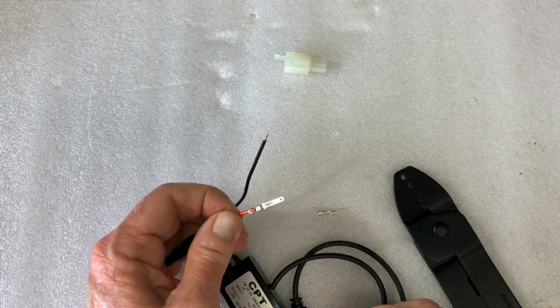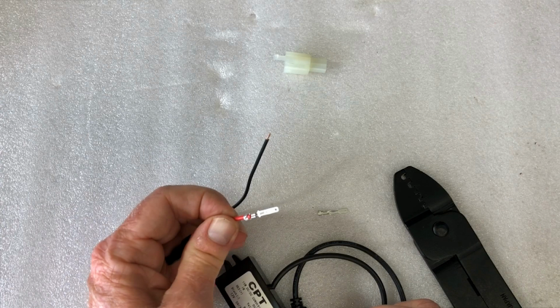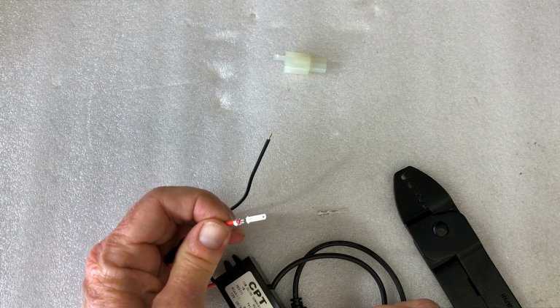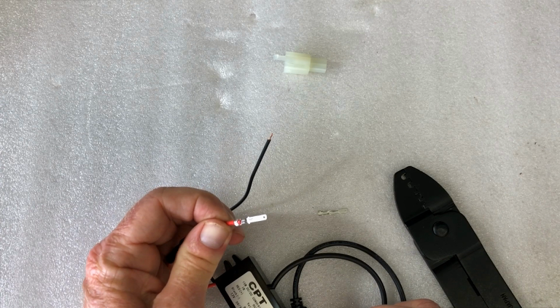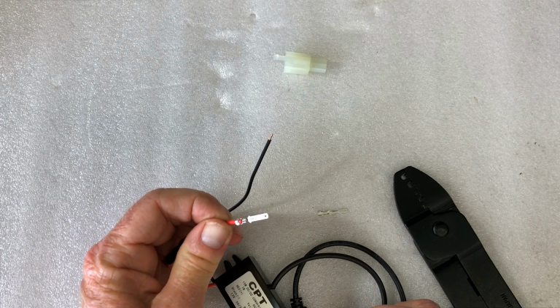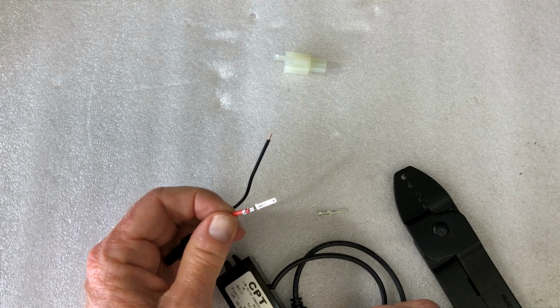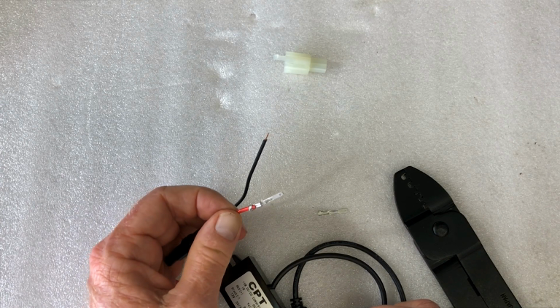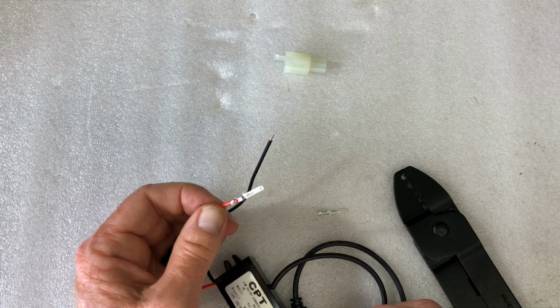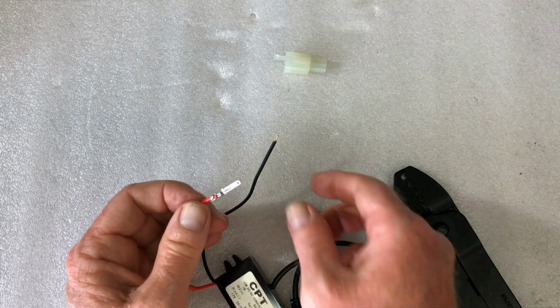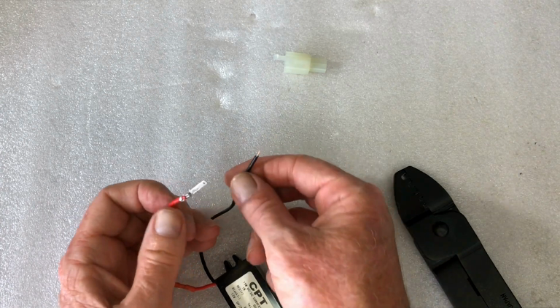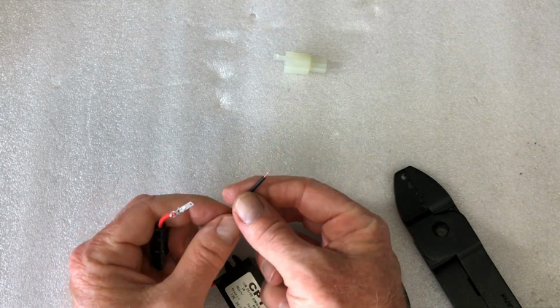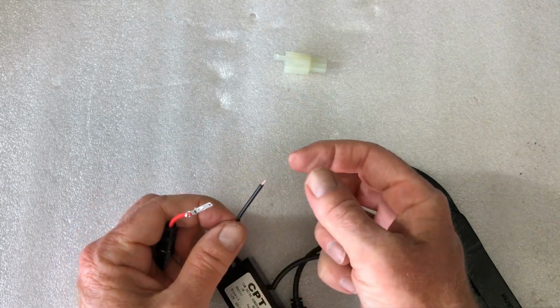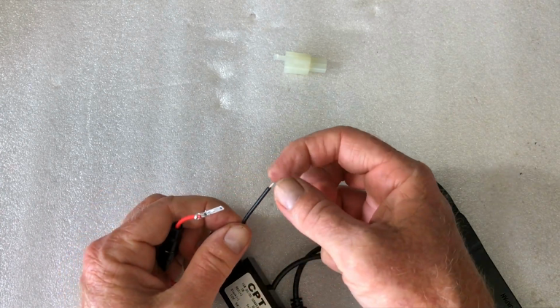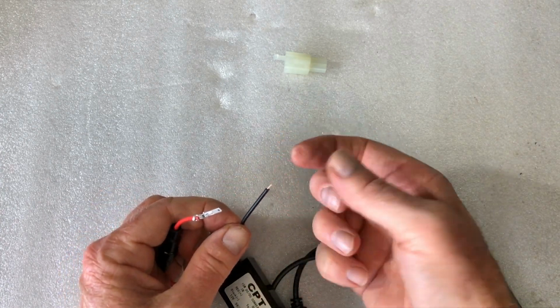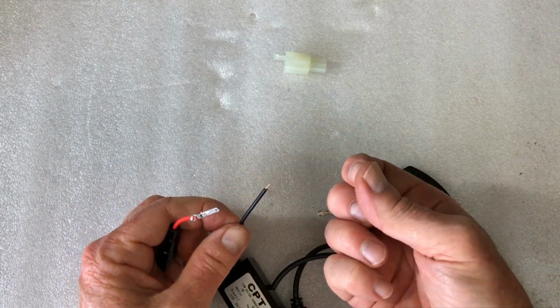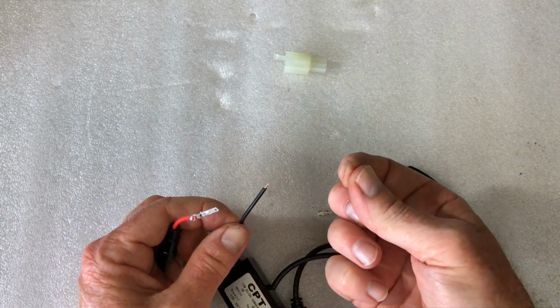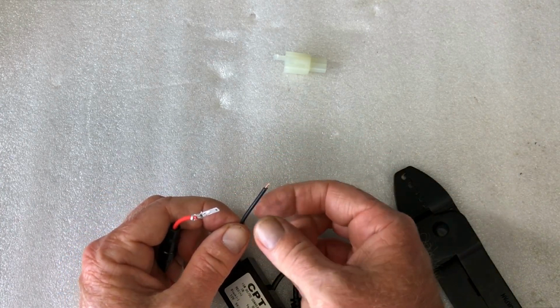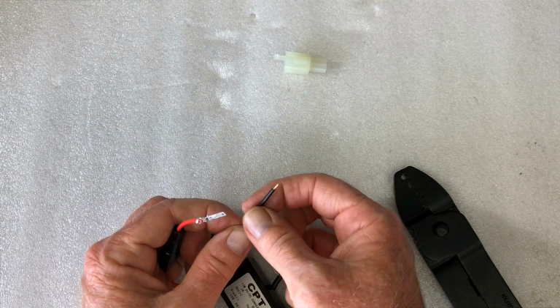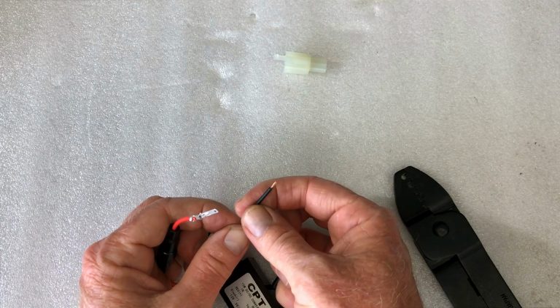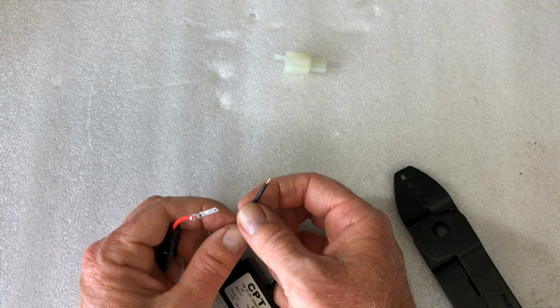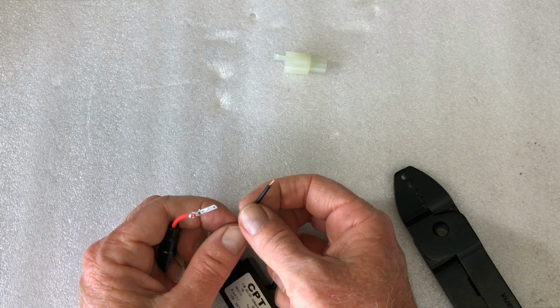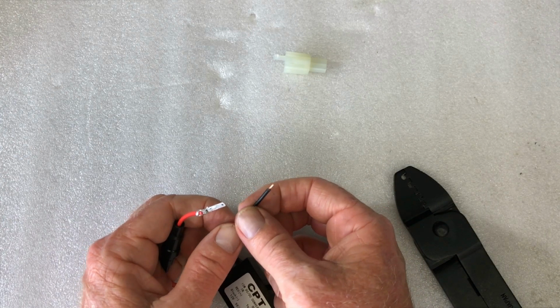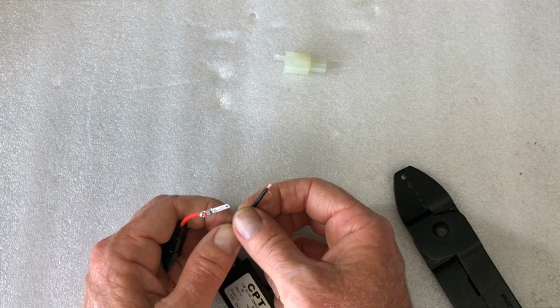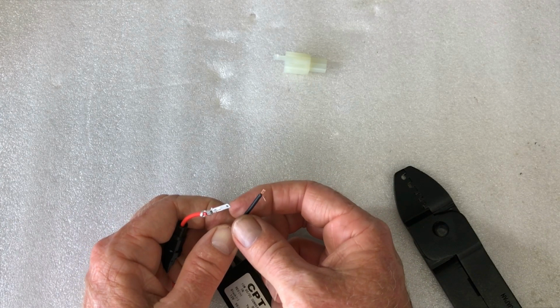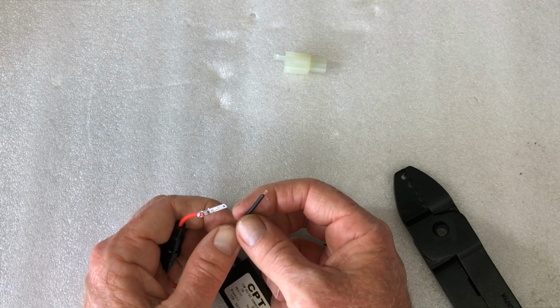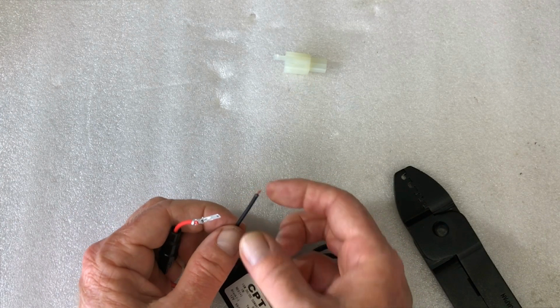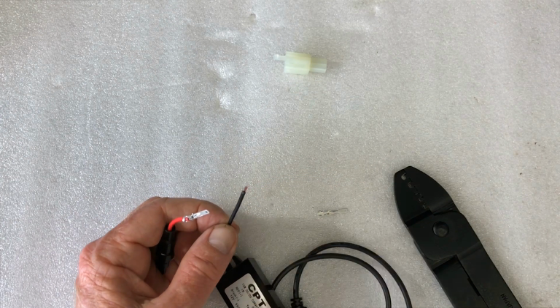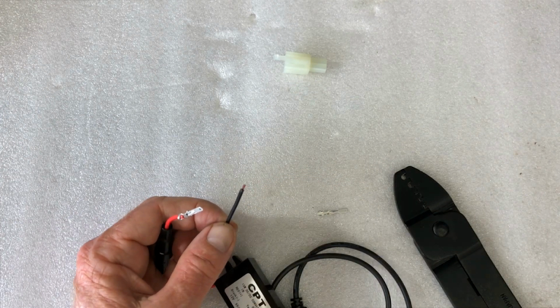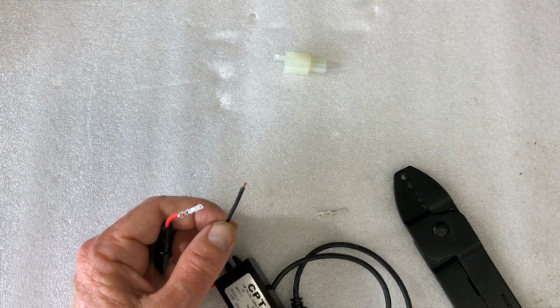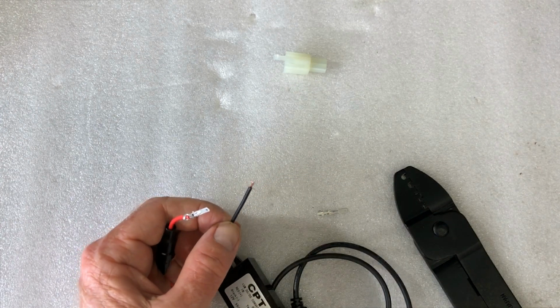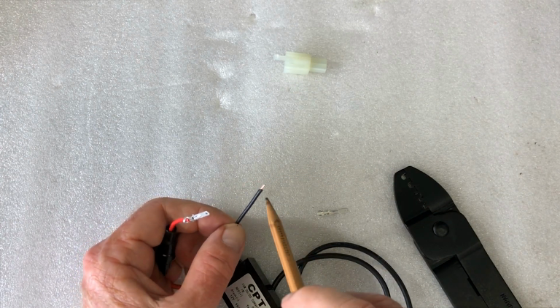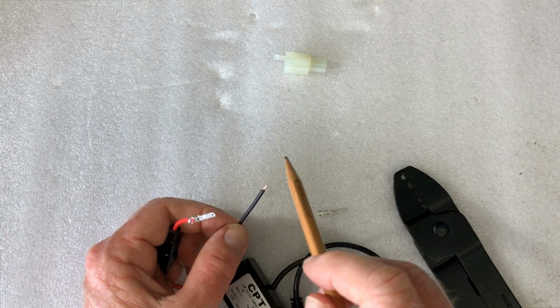The key point here is with this wire — don't touch it with your fingers because you're going to put oil onto the copper wire, which is not really good. So we don't want to do that.